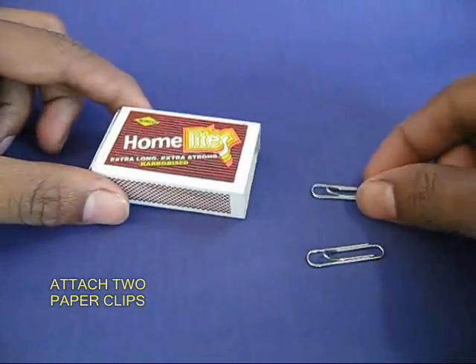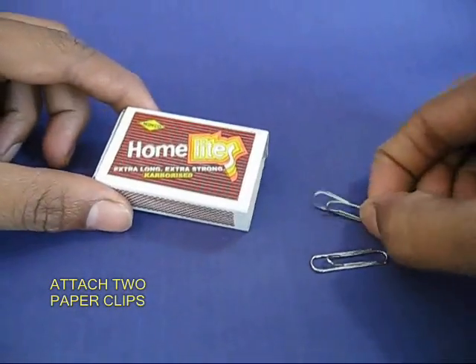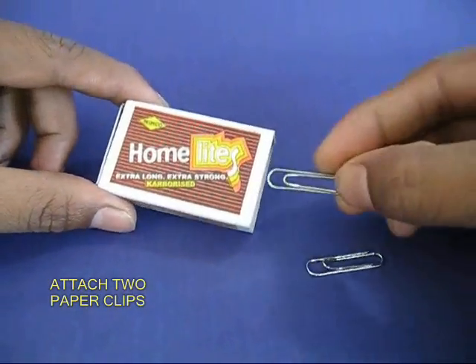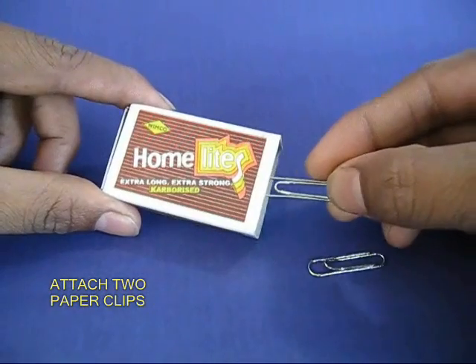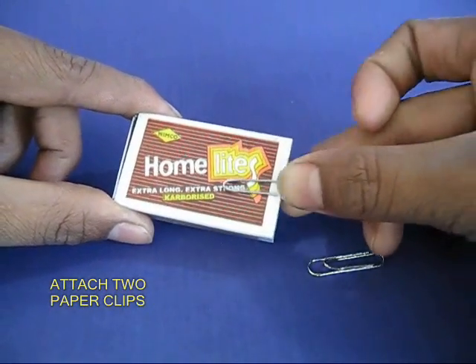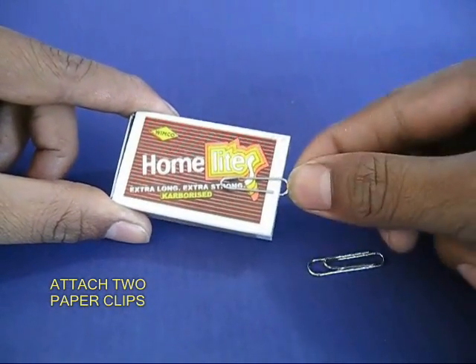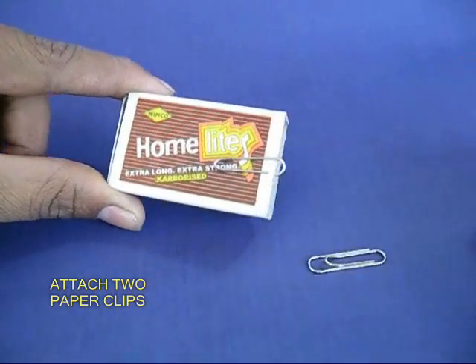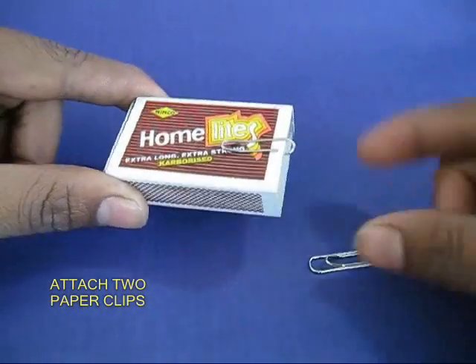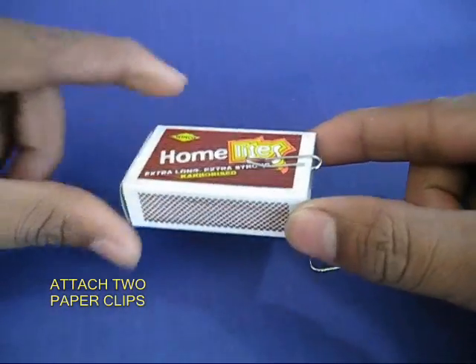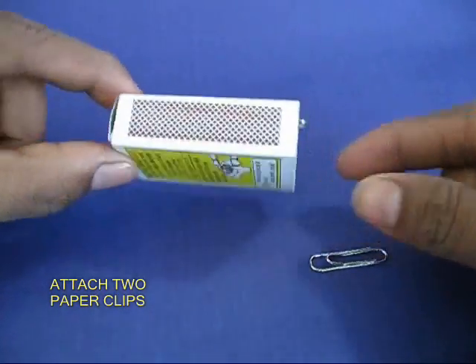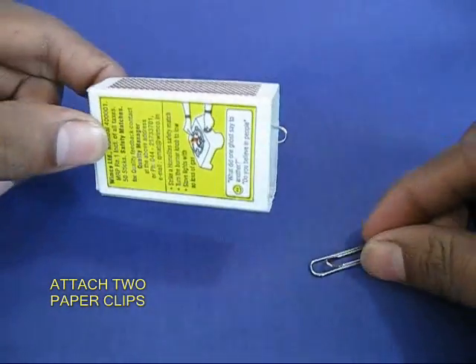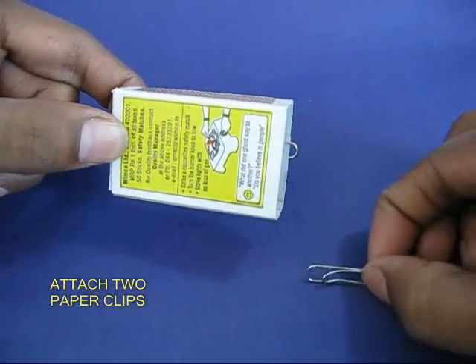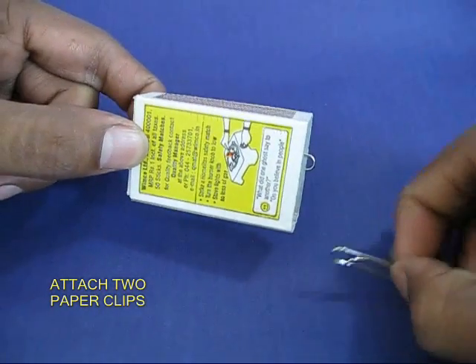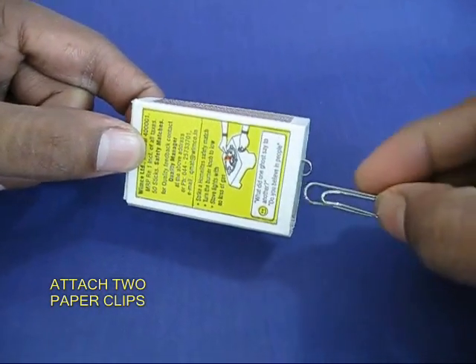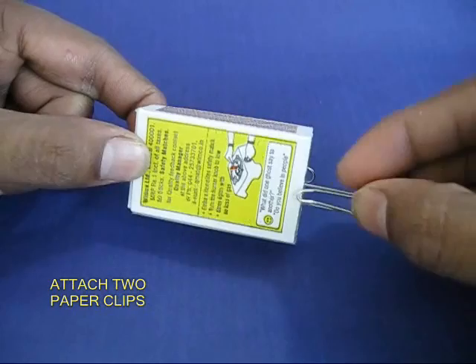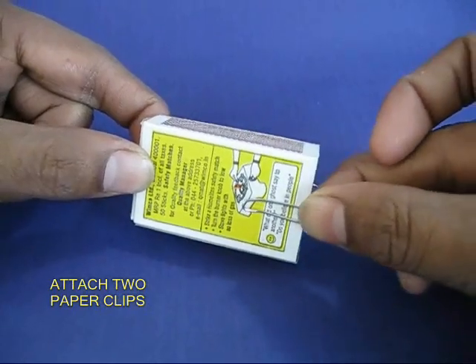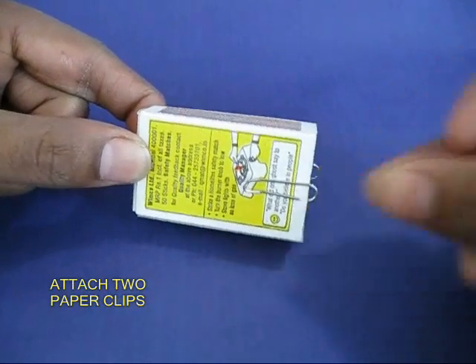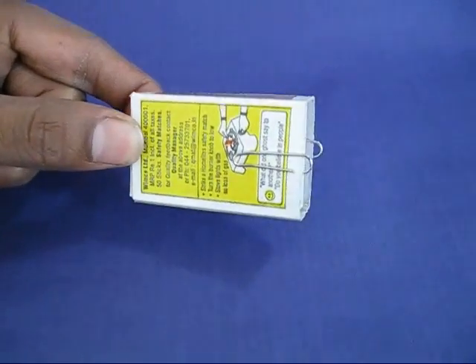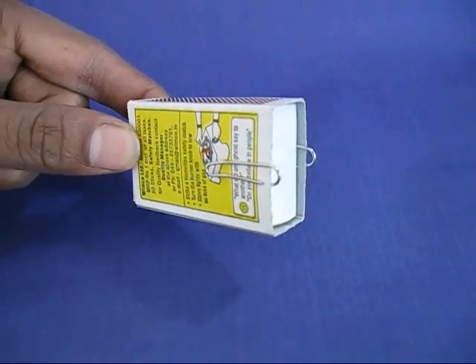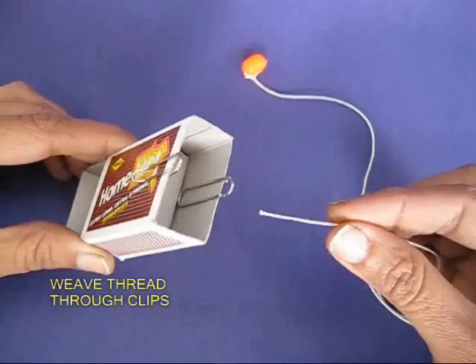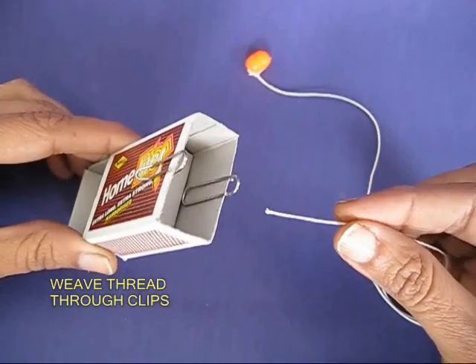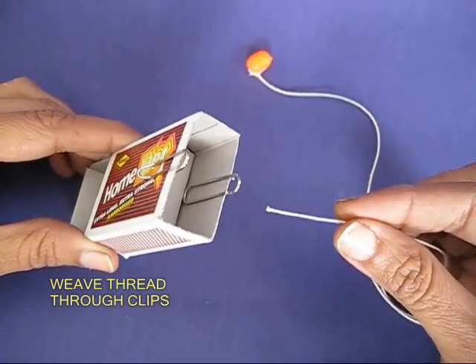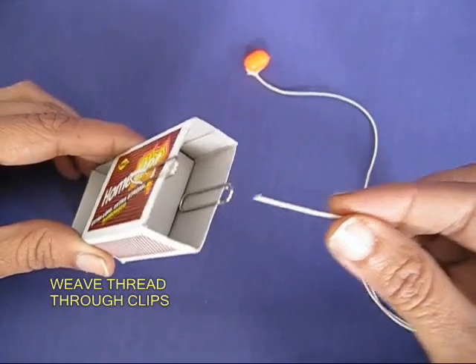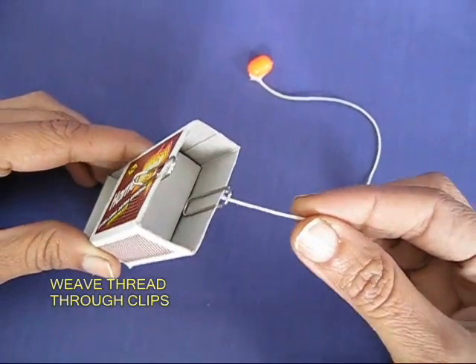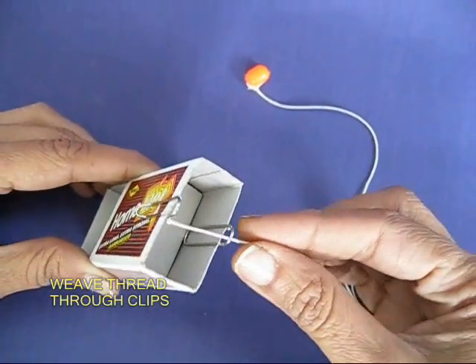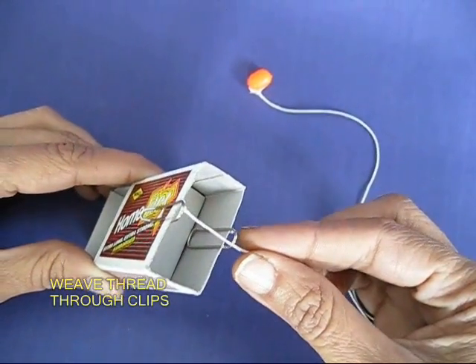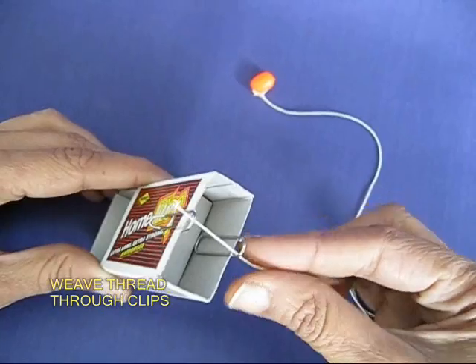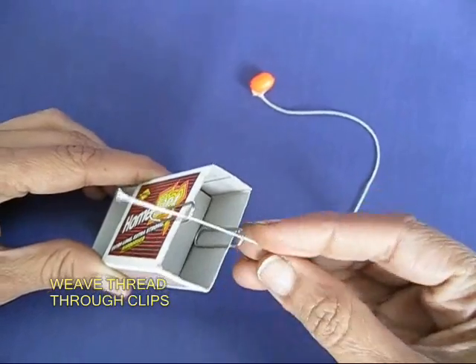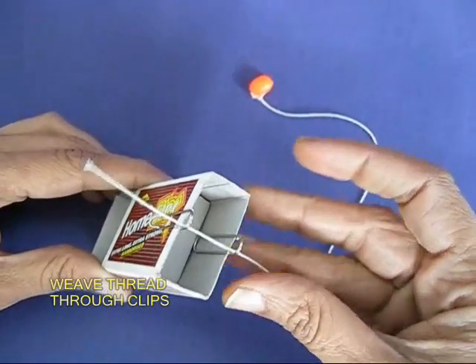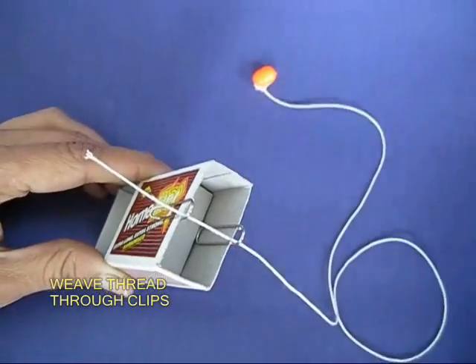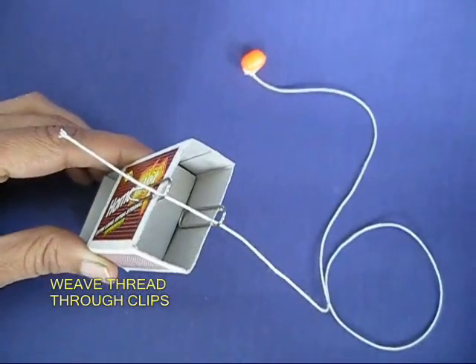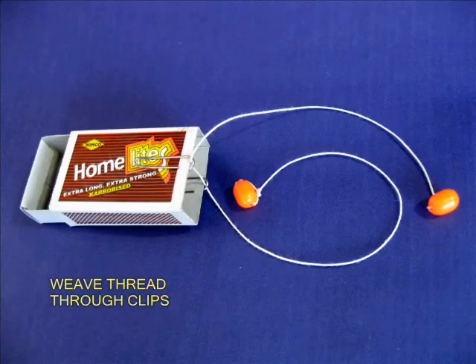Take two paper clips and insert them between the outer shell and the drawer of the matchbox. Both the paper clips should be in a straight line. Weave thread through the paper clips and tie beads on both the ends. The toy is ready.